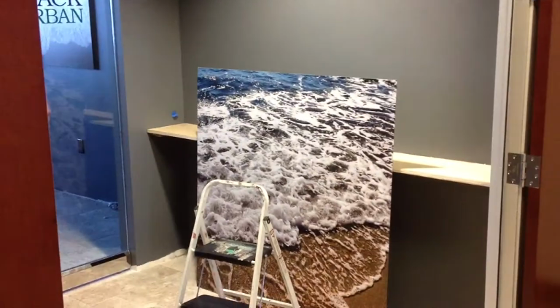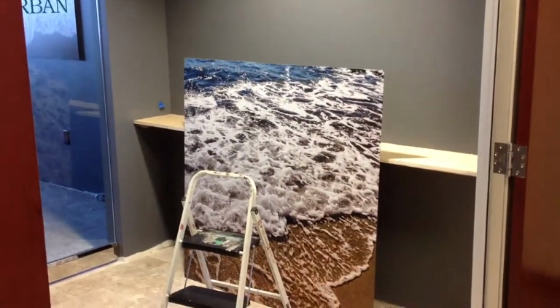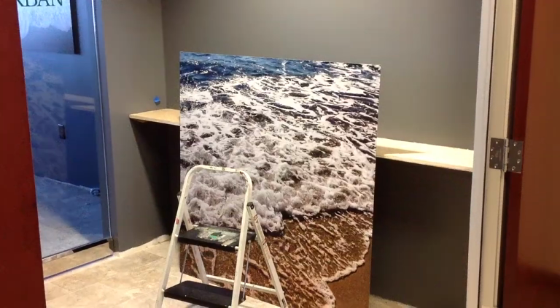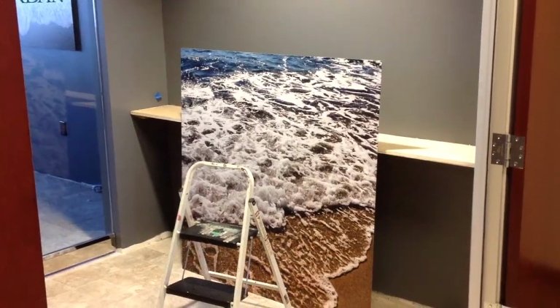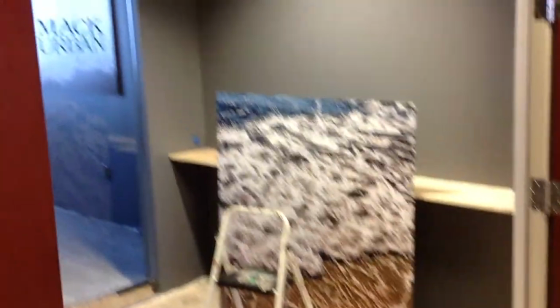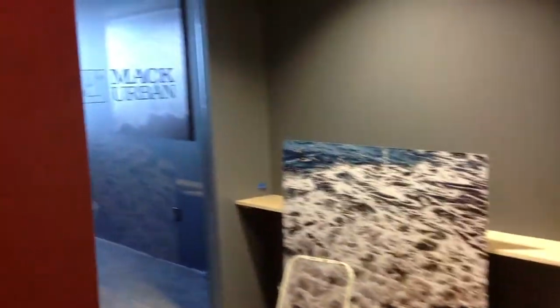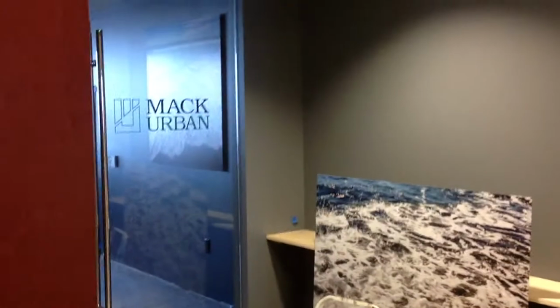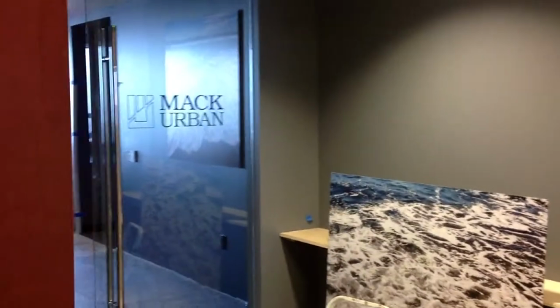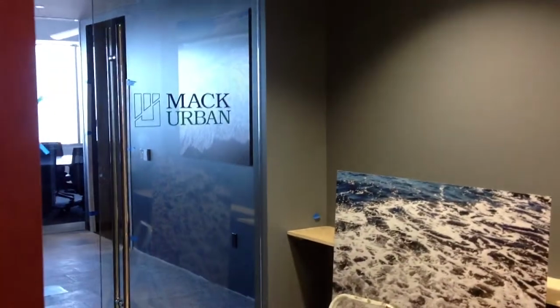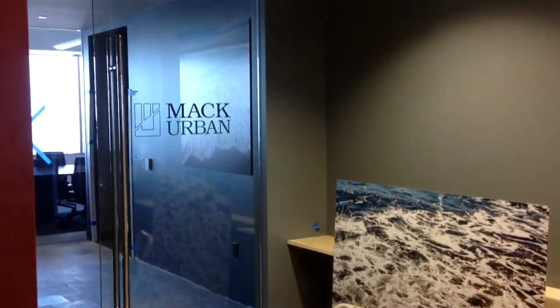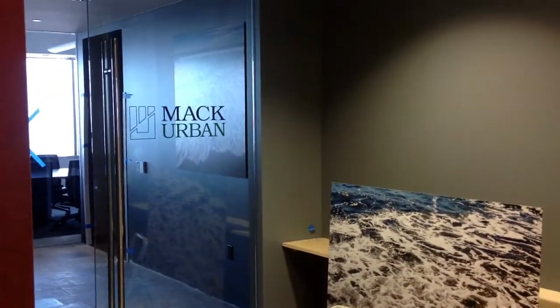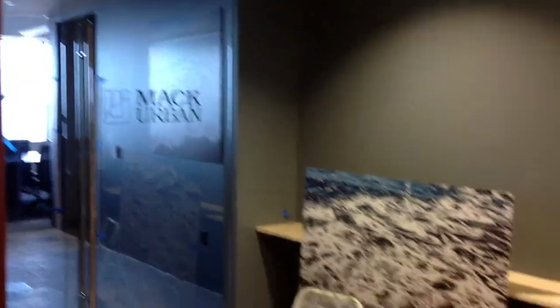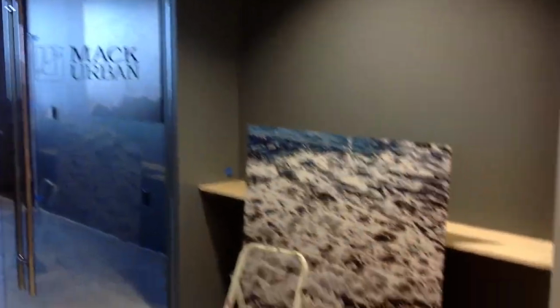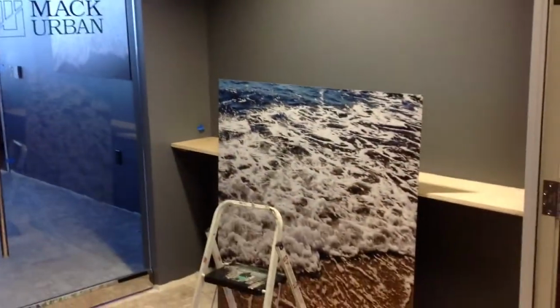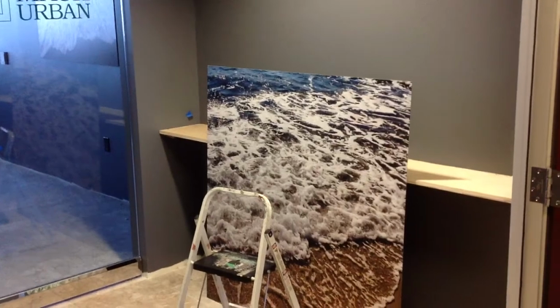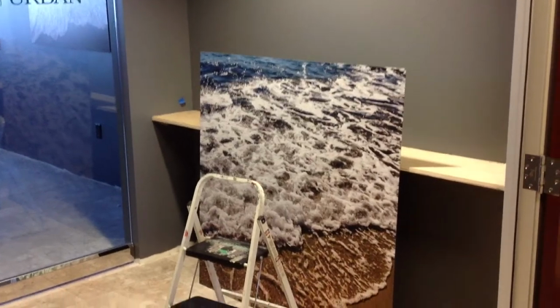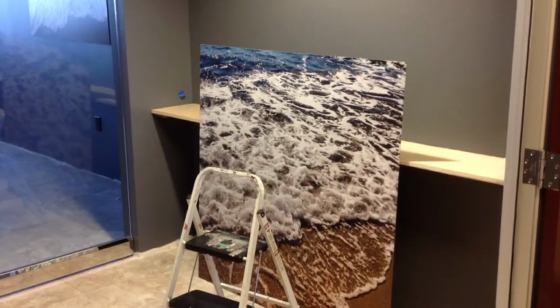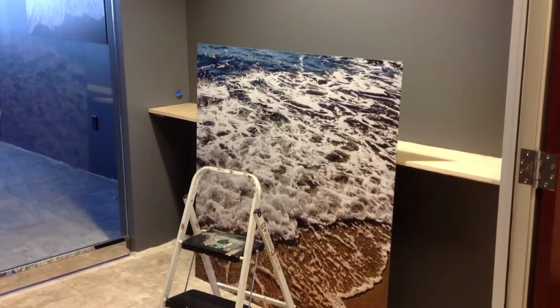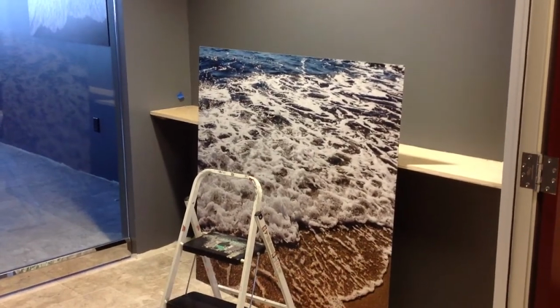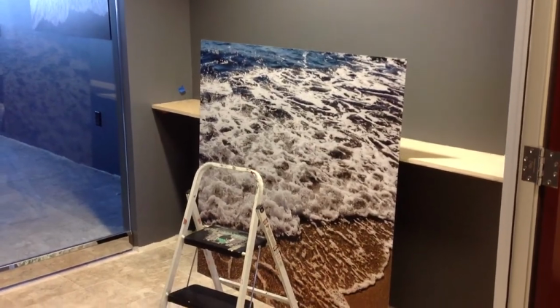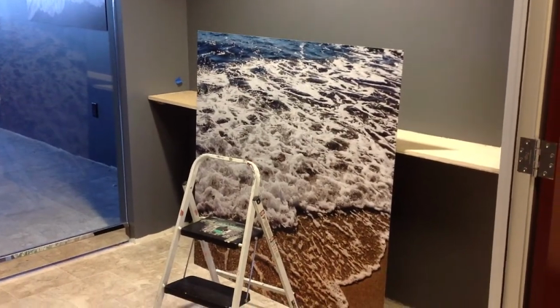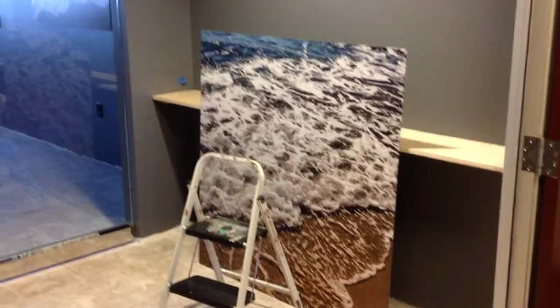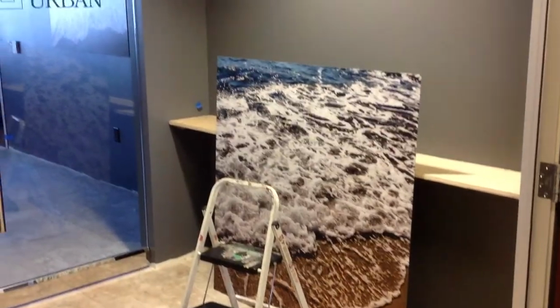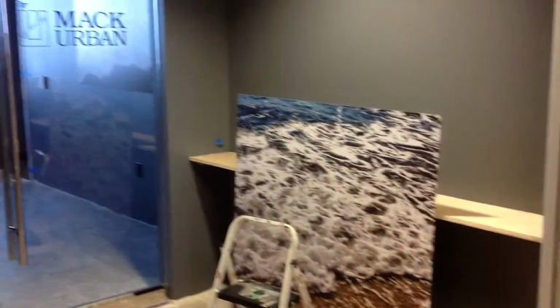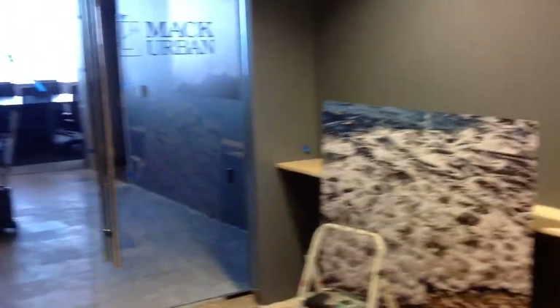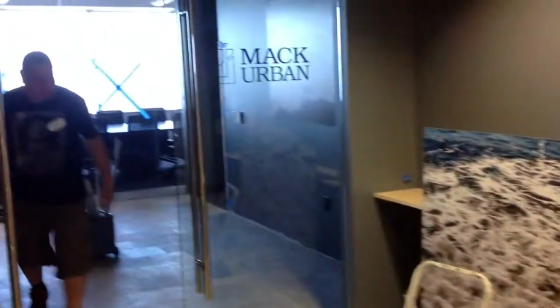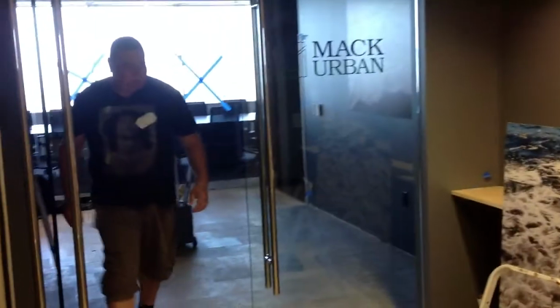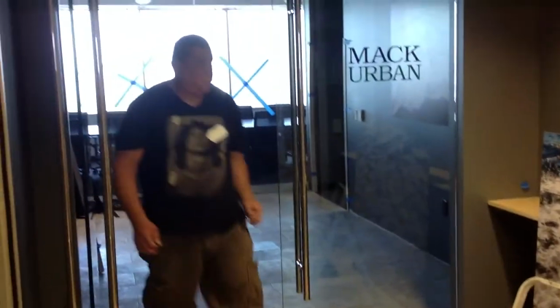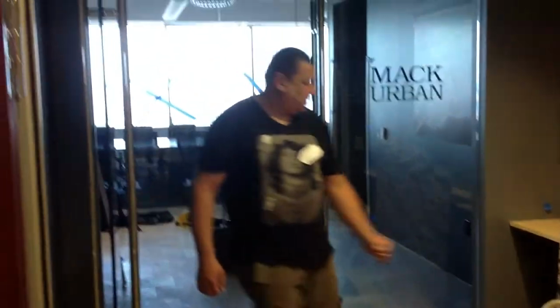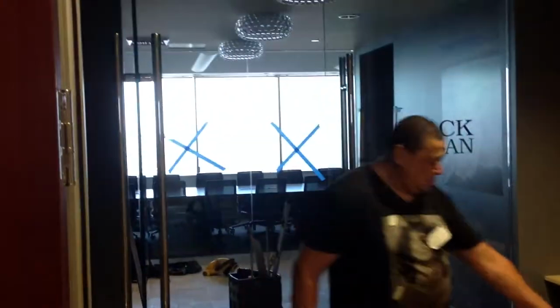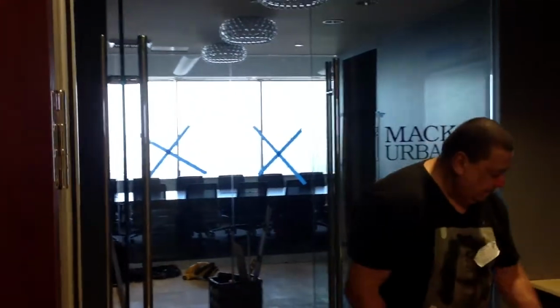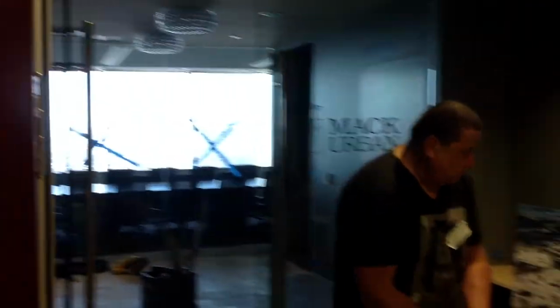So that's the last piece that we're installing for Mac Urban. We've been here pretty much all day and we've got that last piece that we're finally doing, and then we're done.